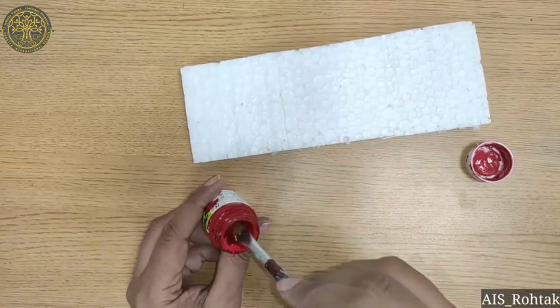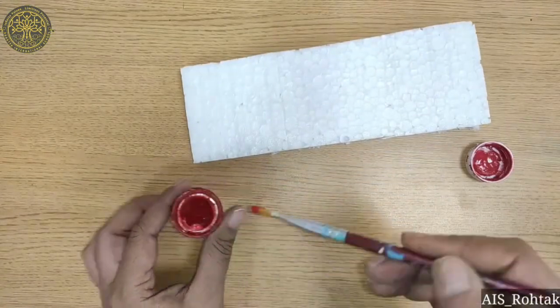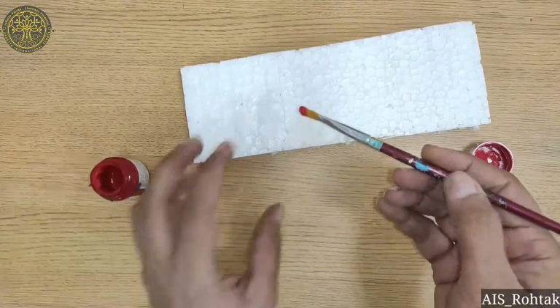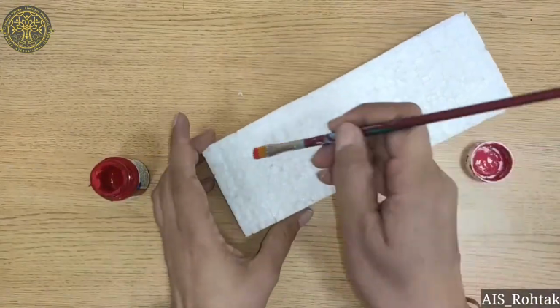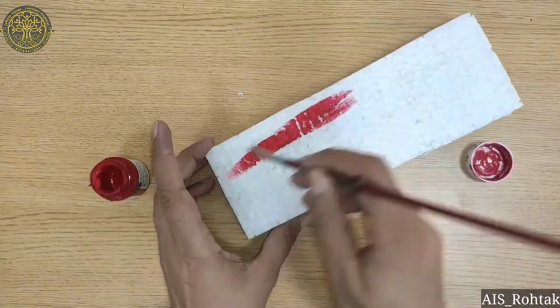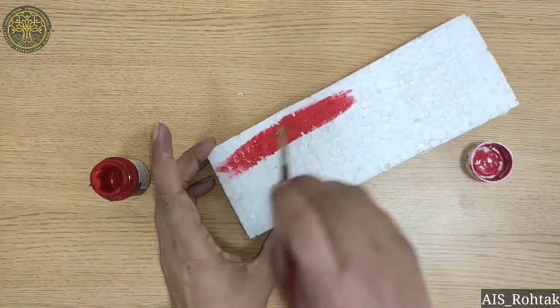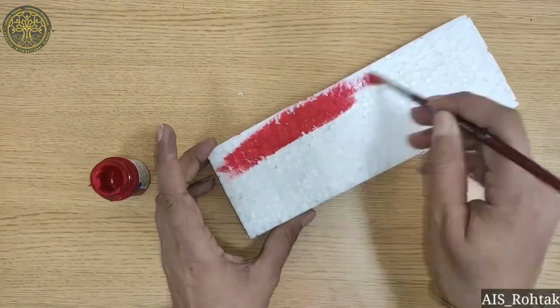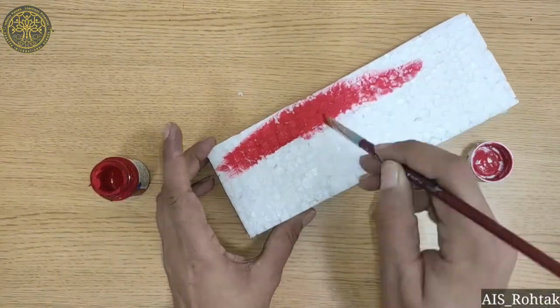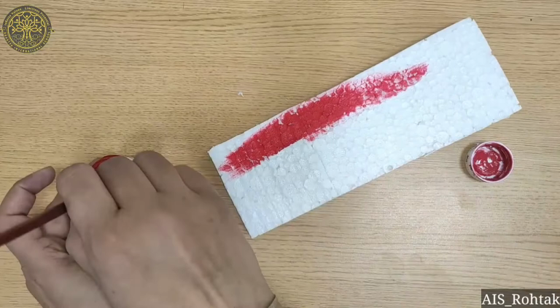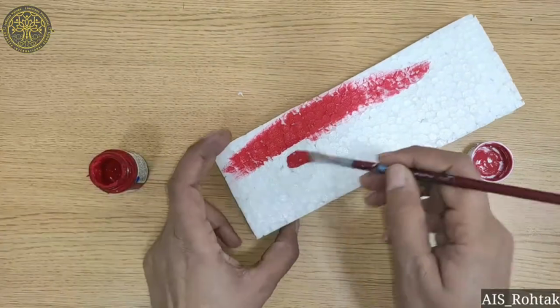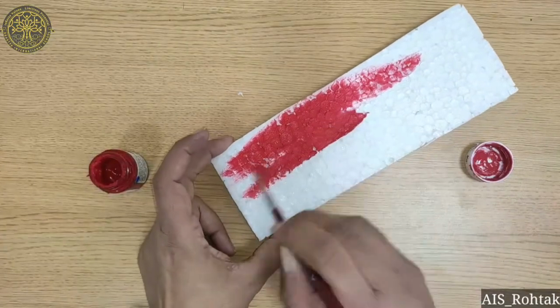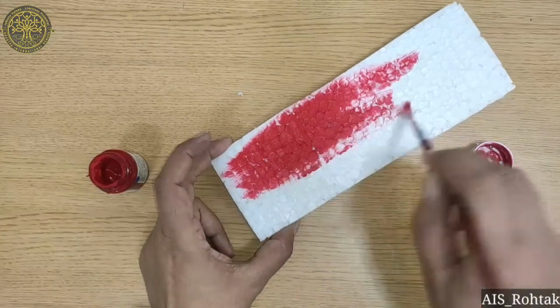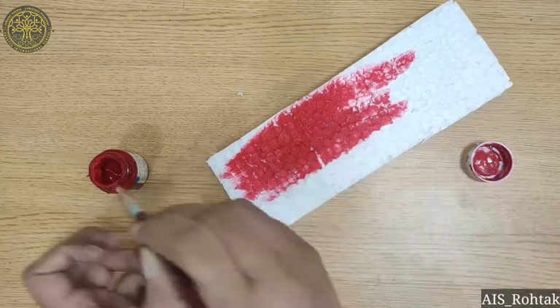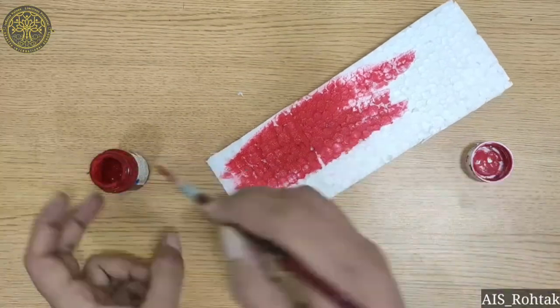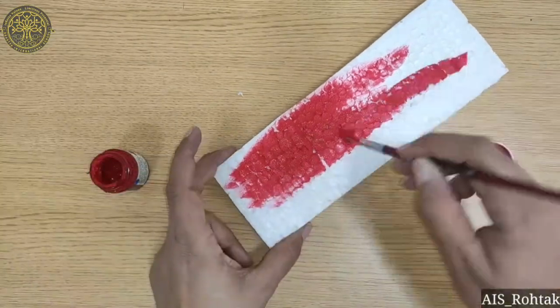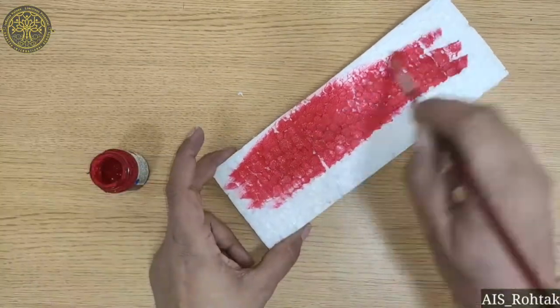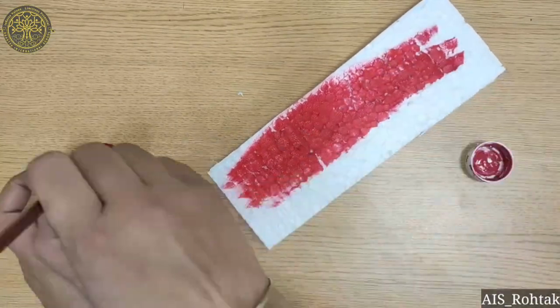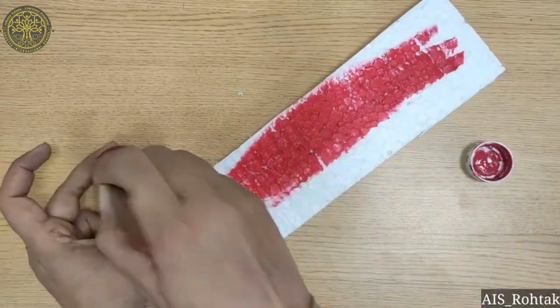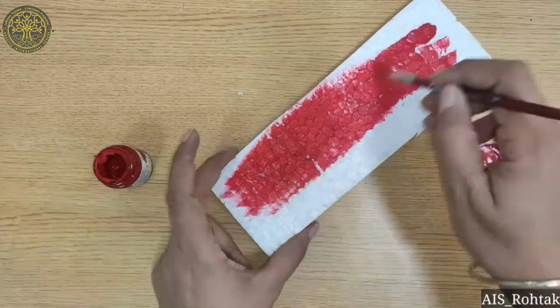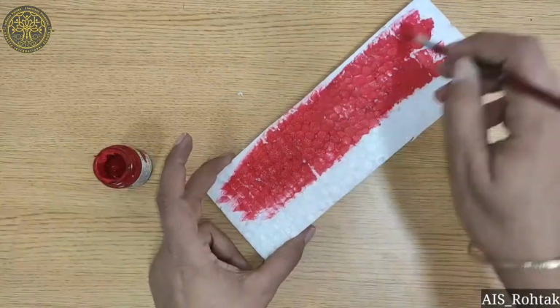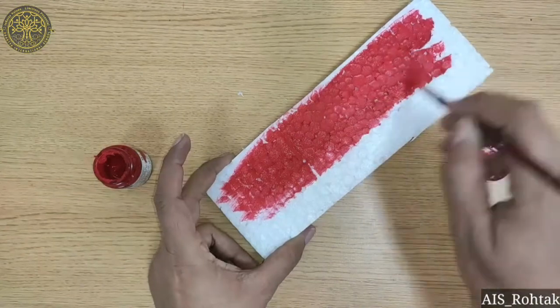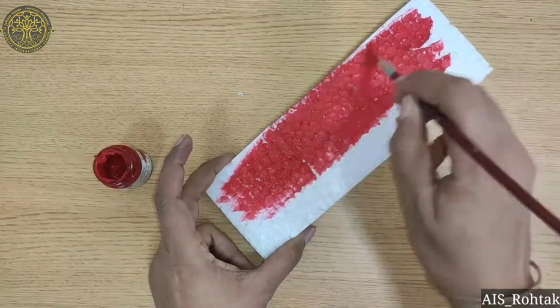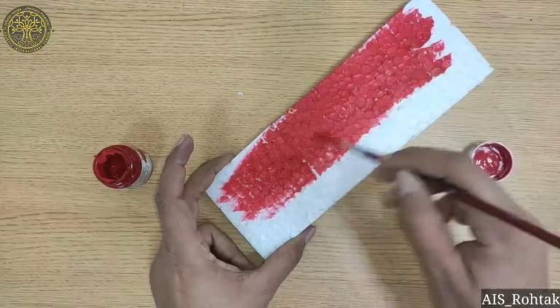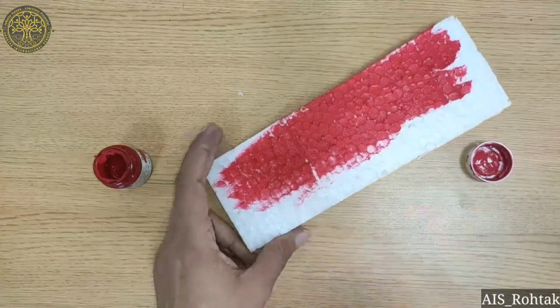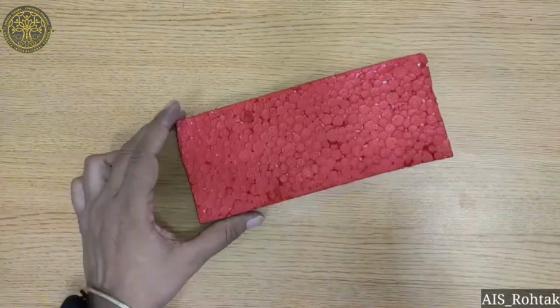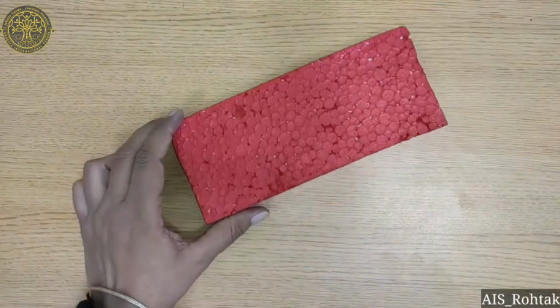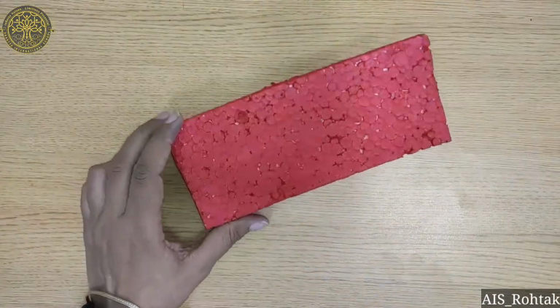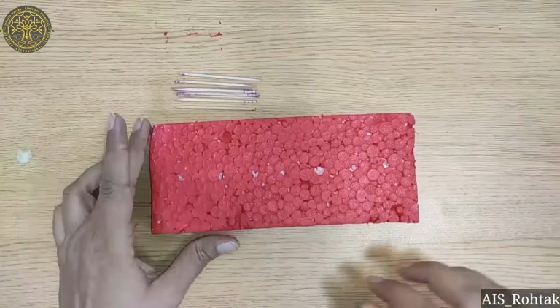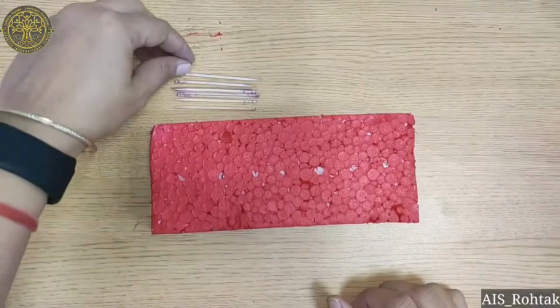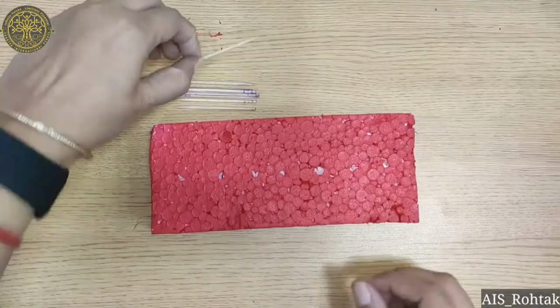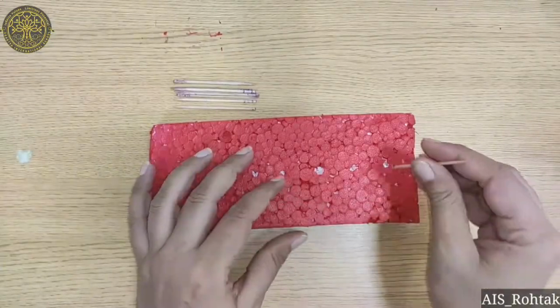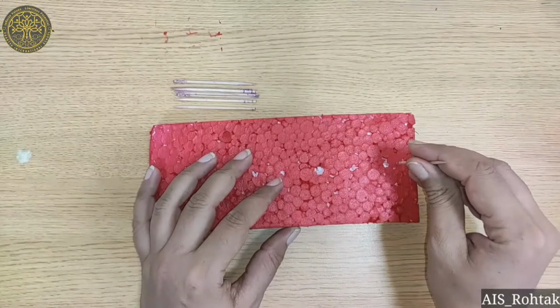Firstly, we take a thermocol piece and paint it with any acrylic color. You have to wait till it will dry. Now it's dry.